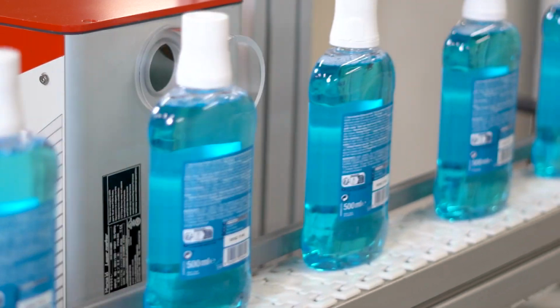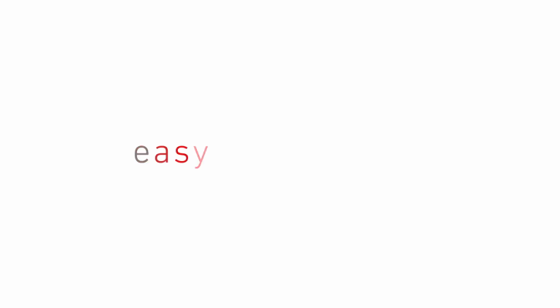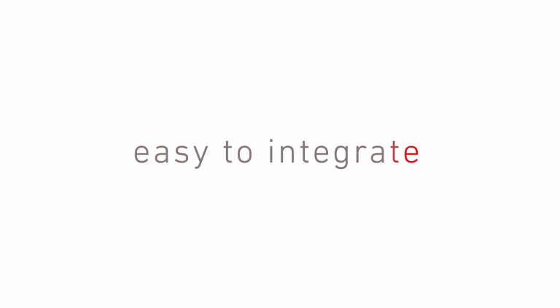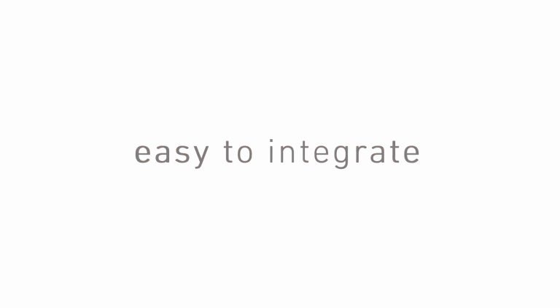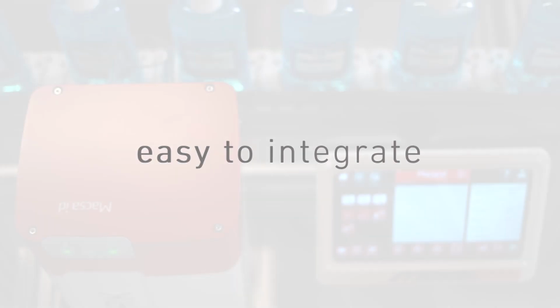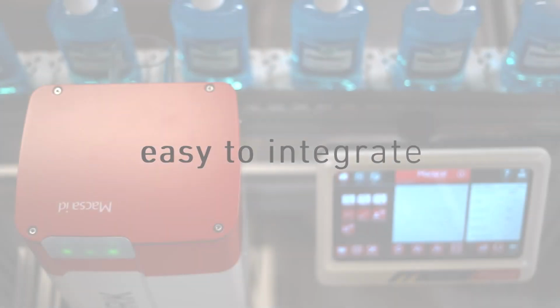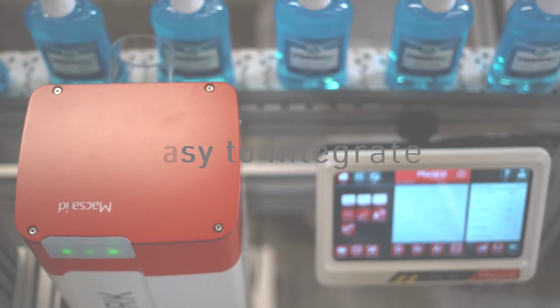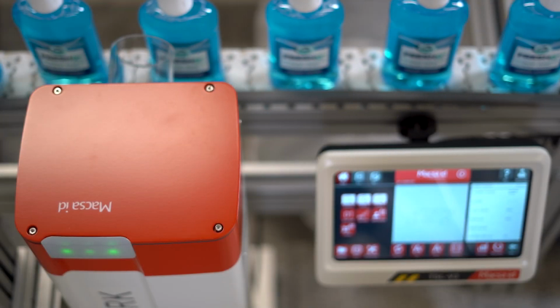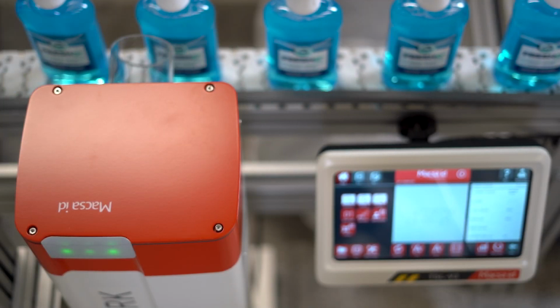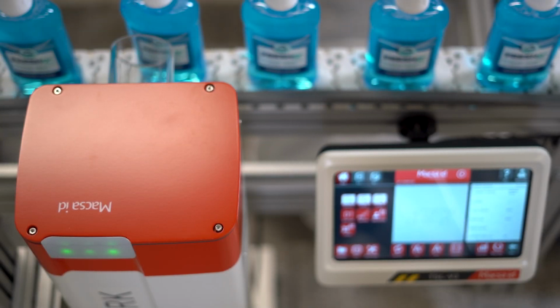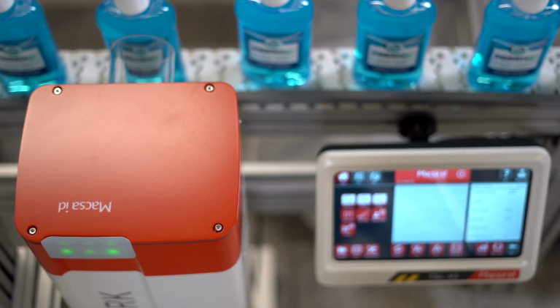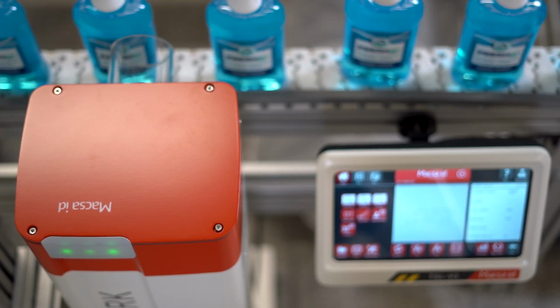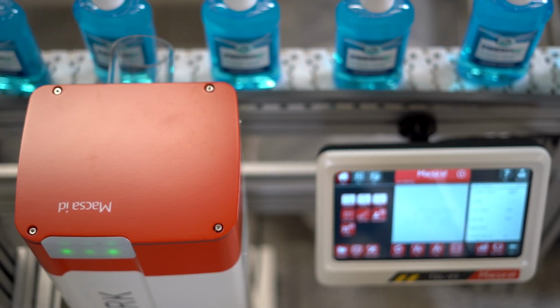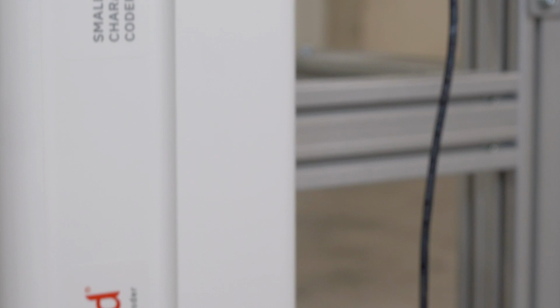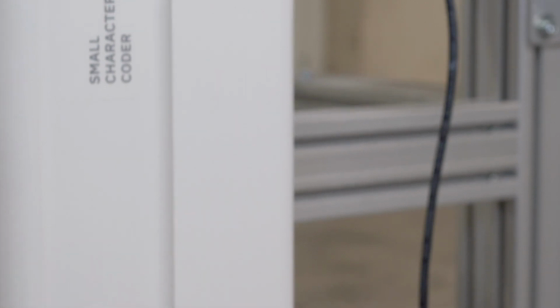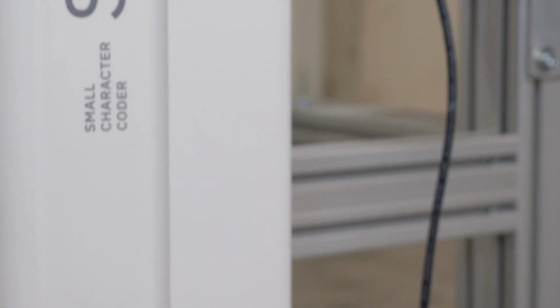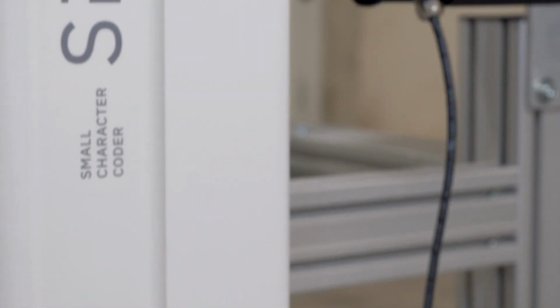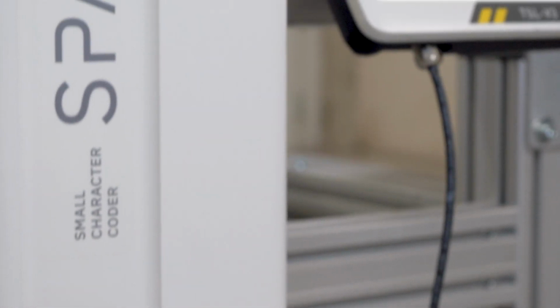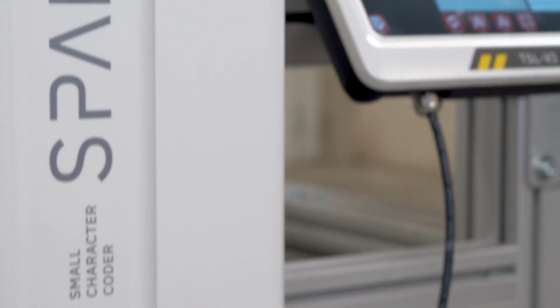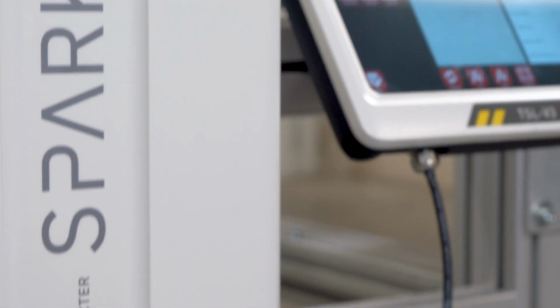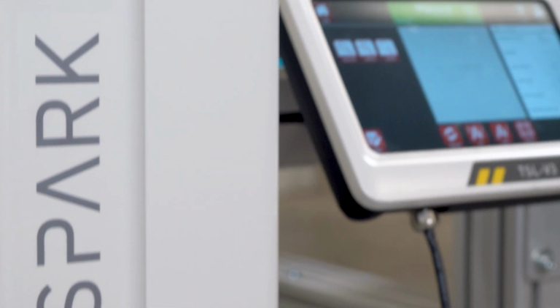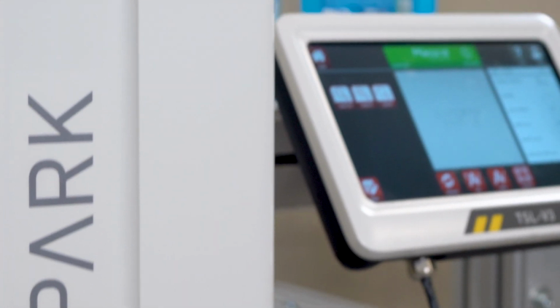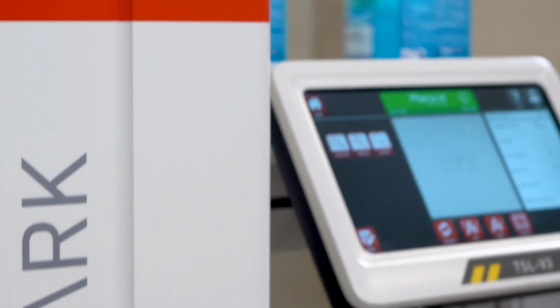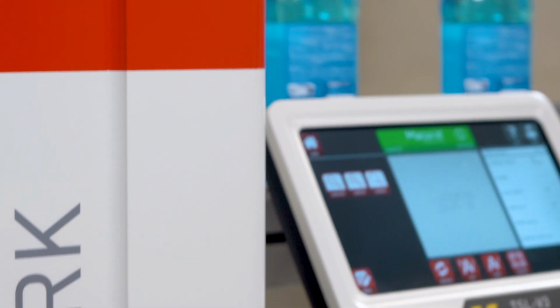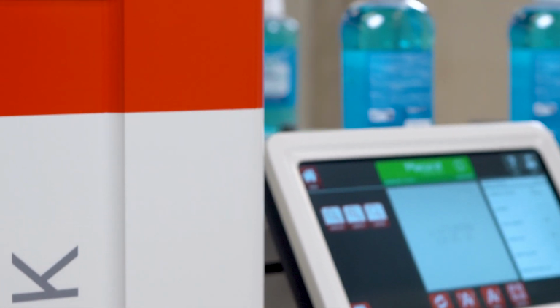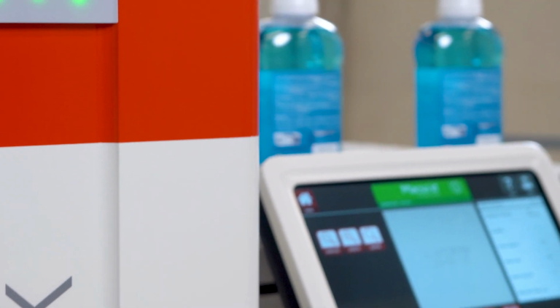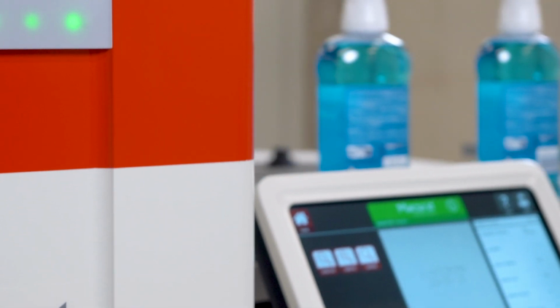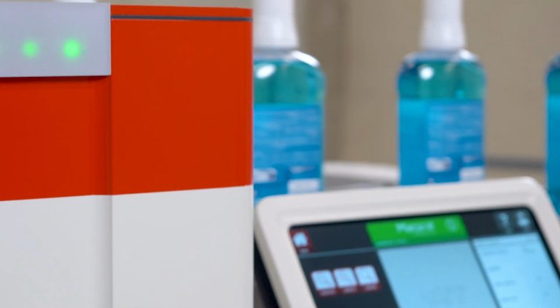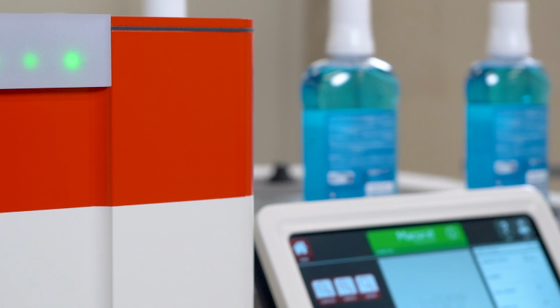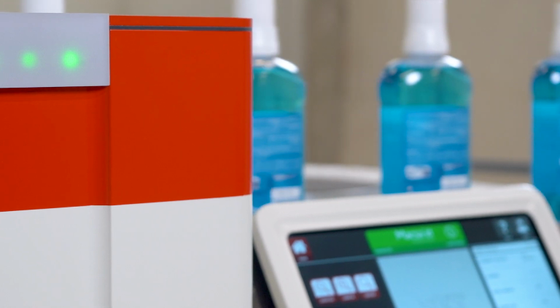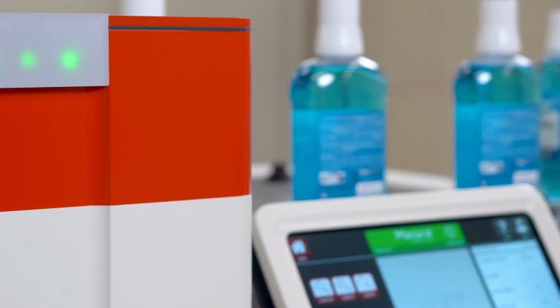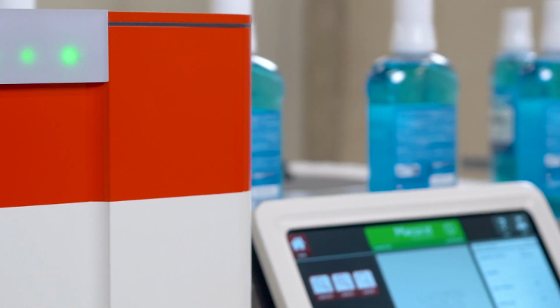Easy to integrate. The new digital Galvos and Drivers, together with its new dual processor, makes it easy to be integrated, even in the most demanding production lines.